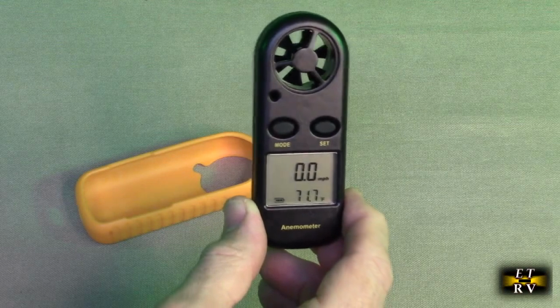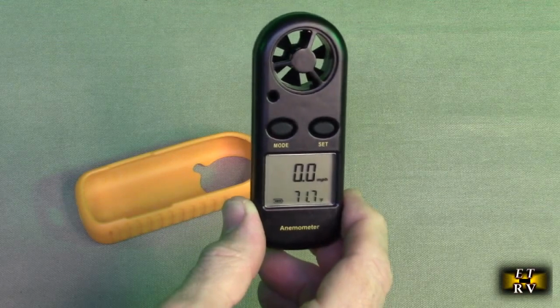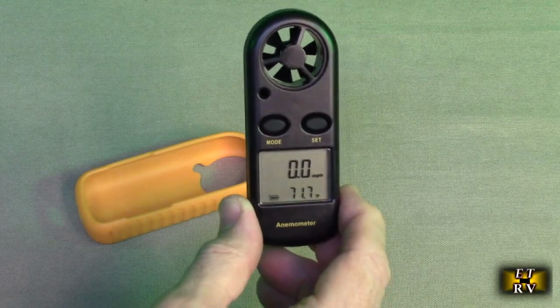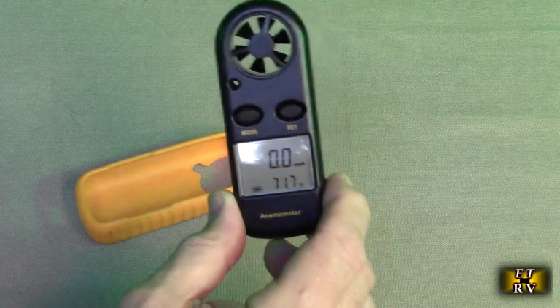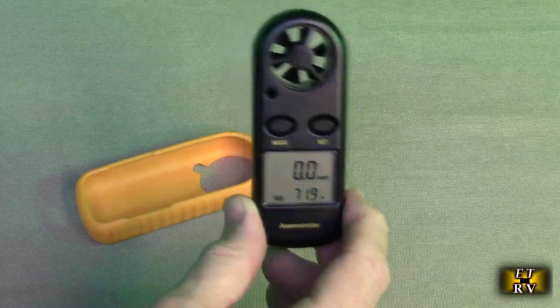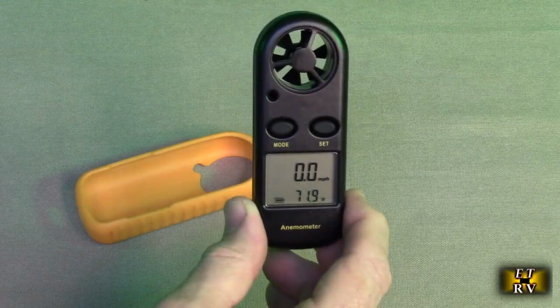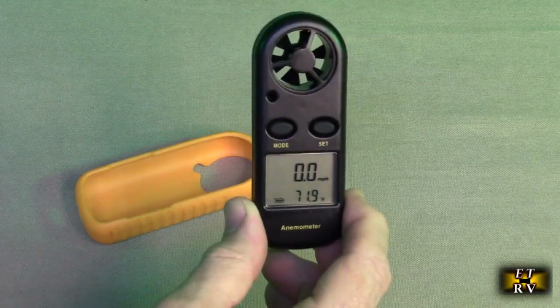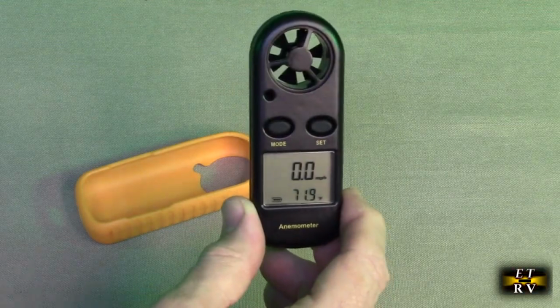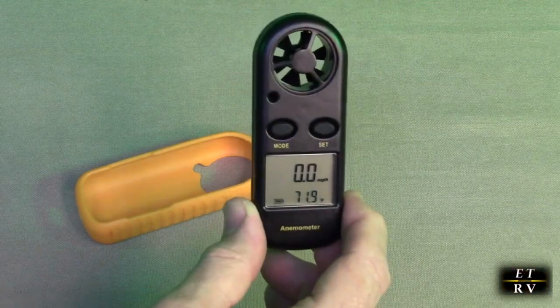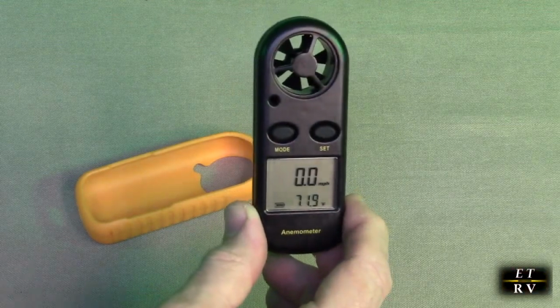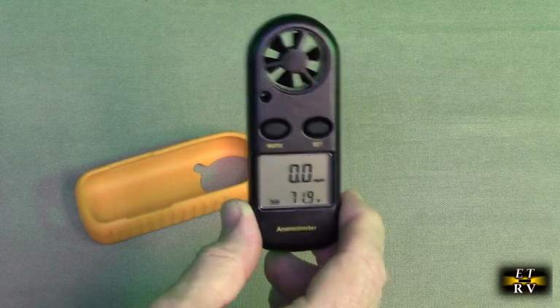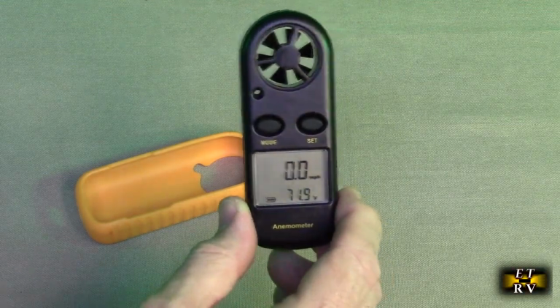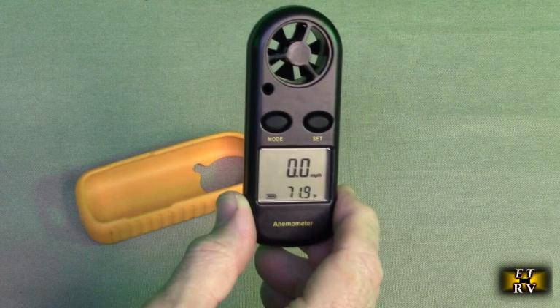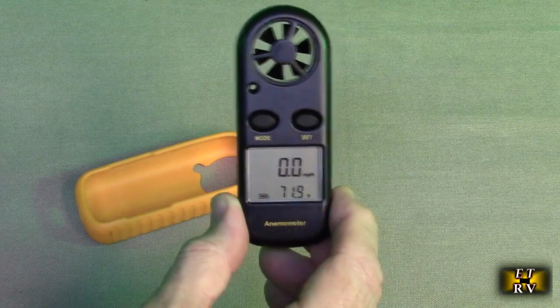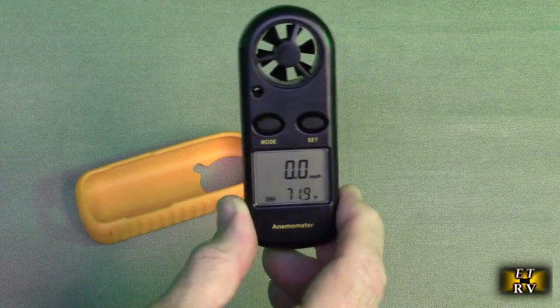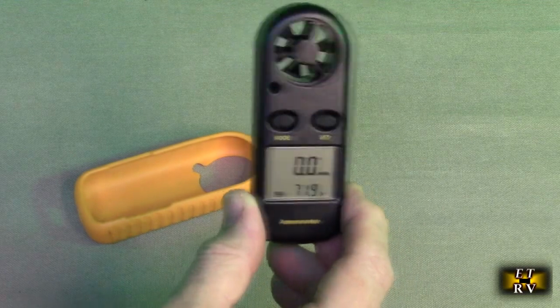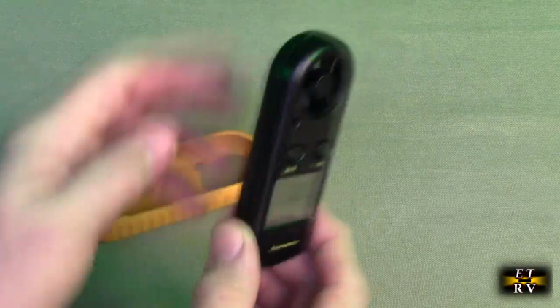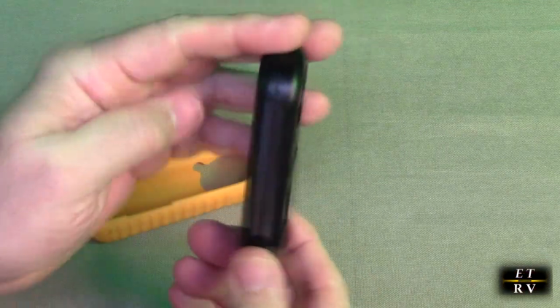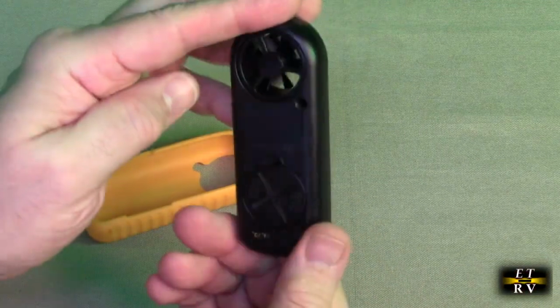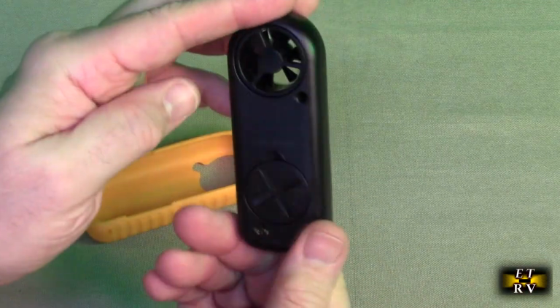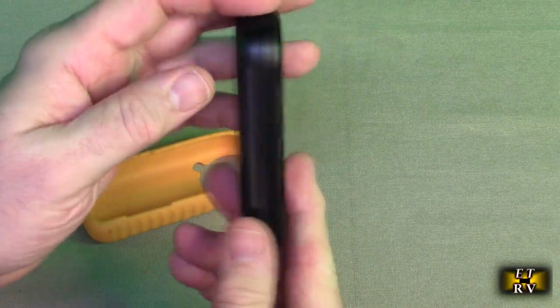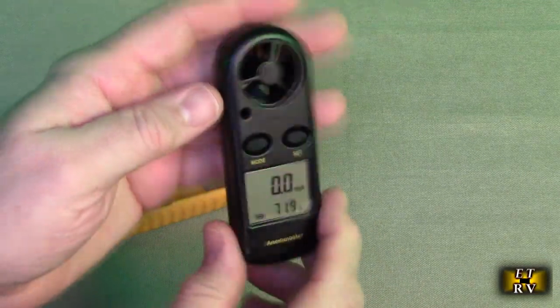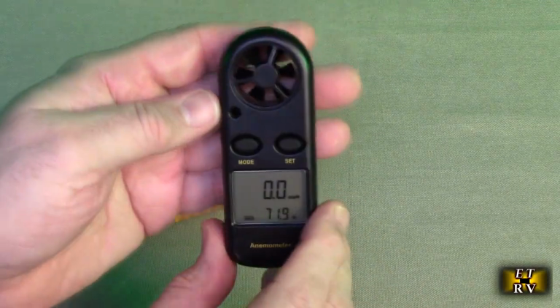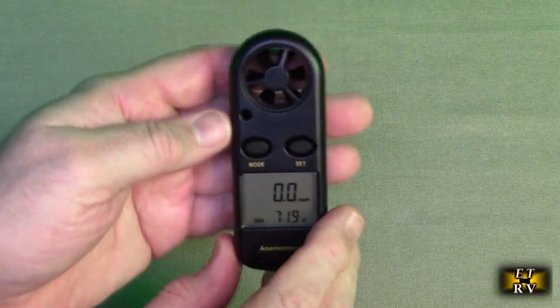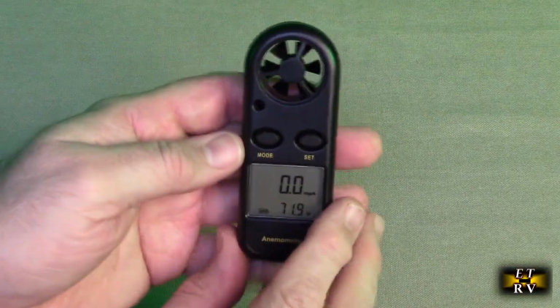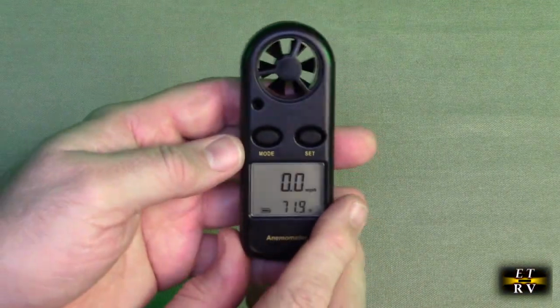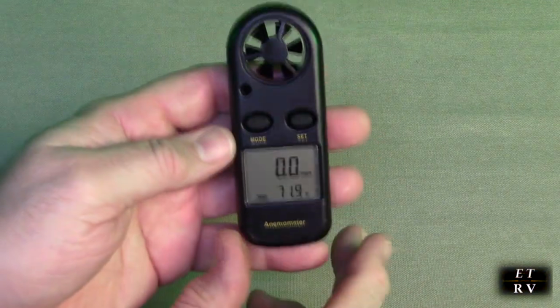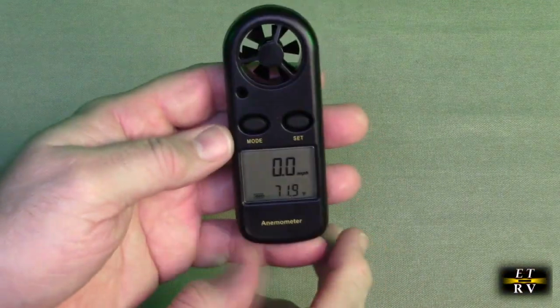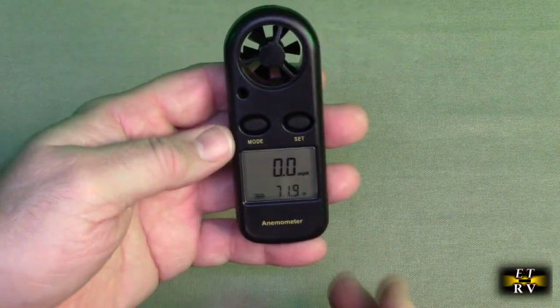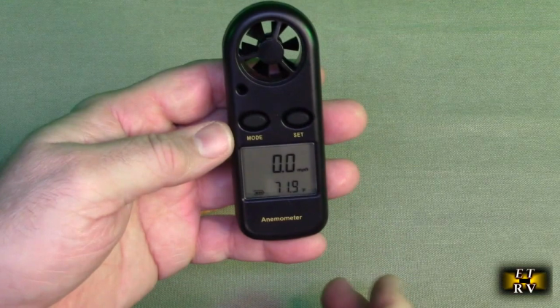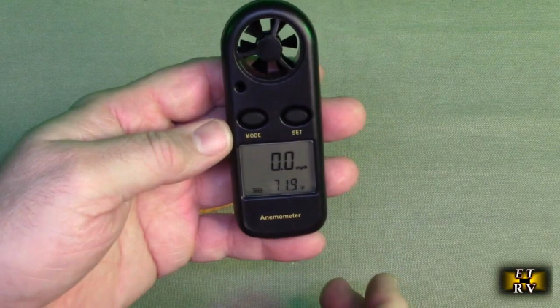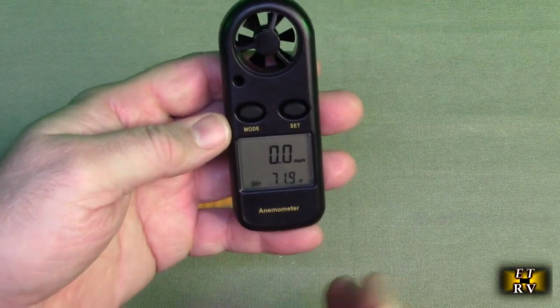Again, this is like 20 years old so this design has long been proven — it just works. I have two of these and they both work flawlessly.